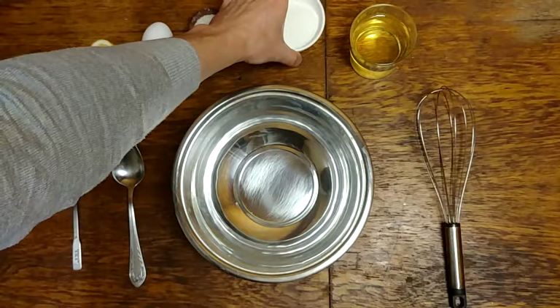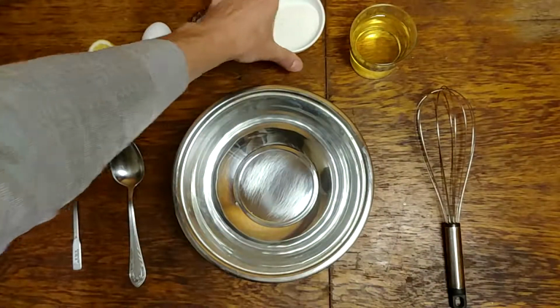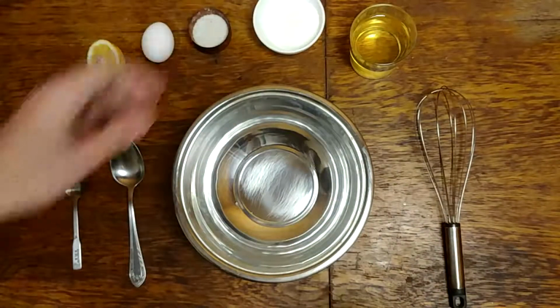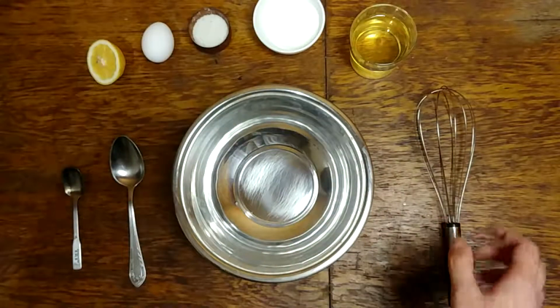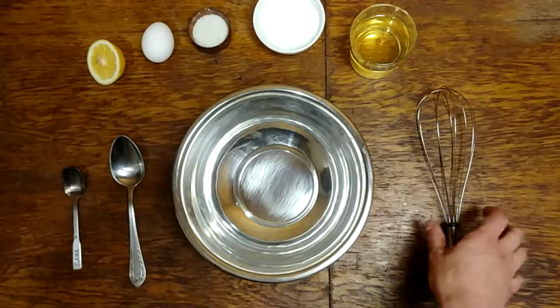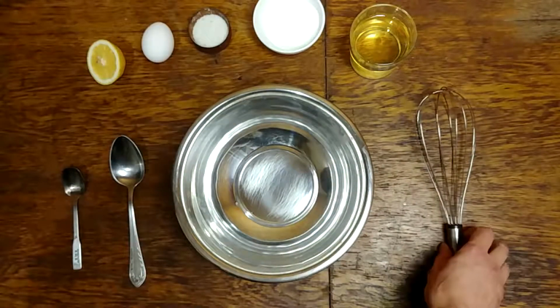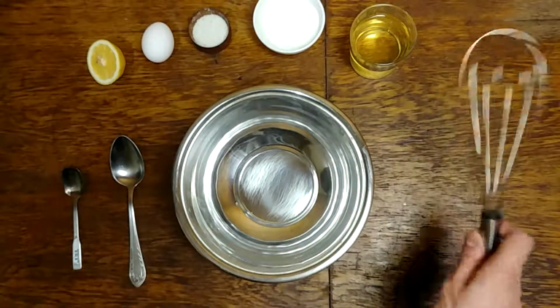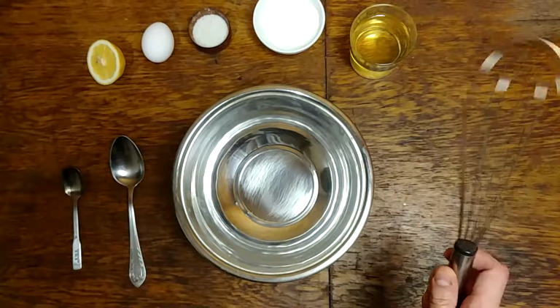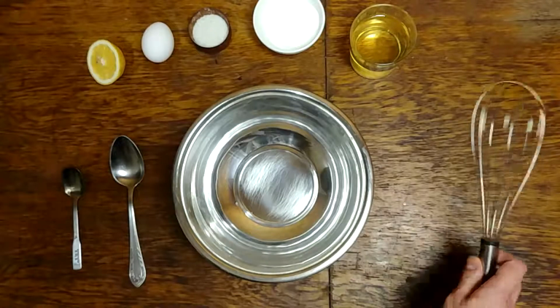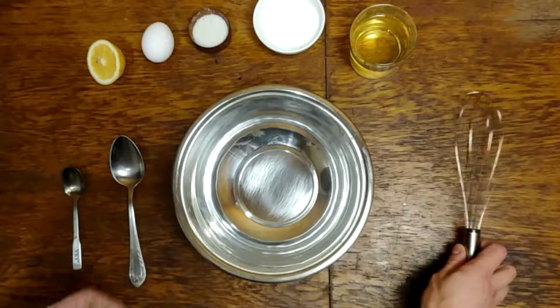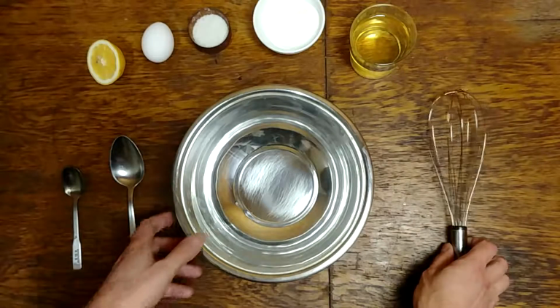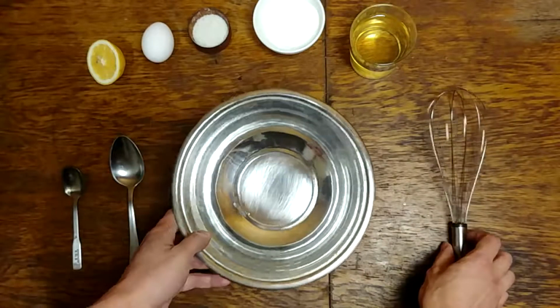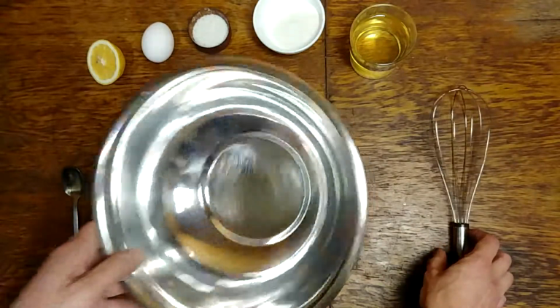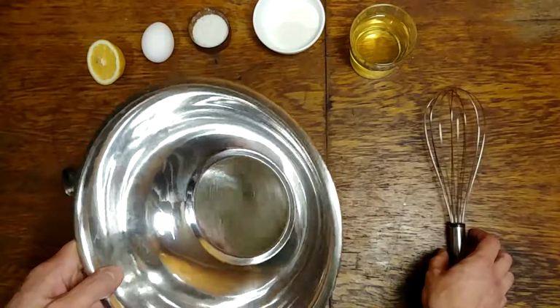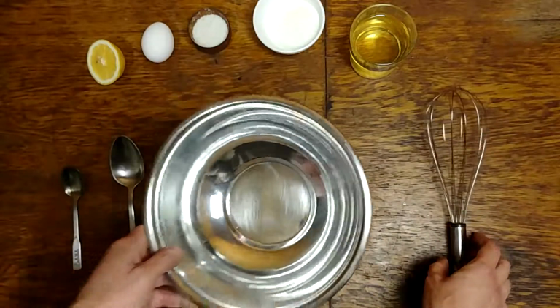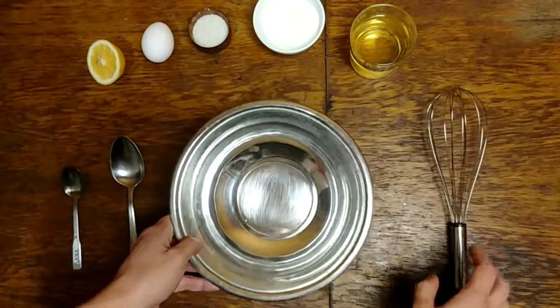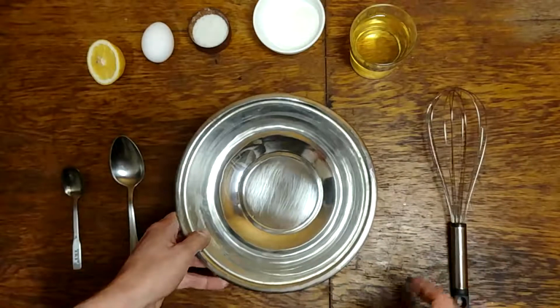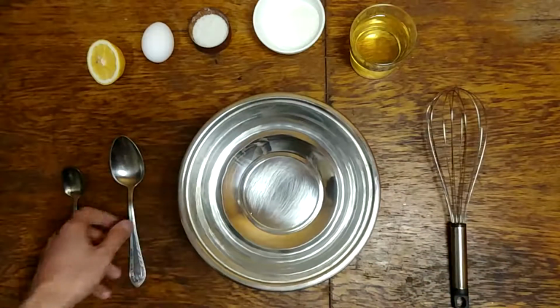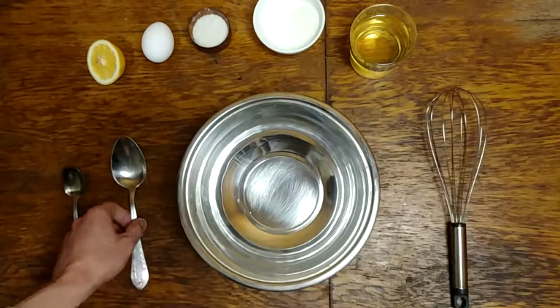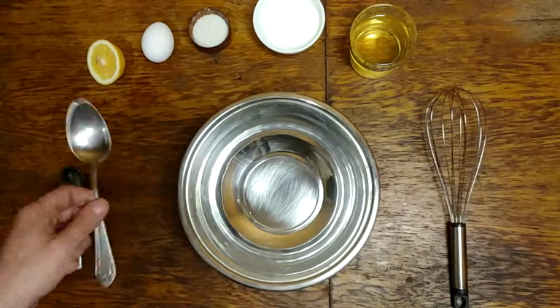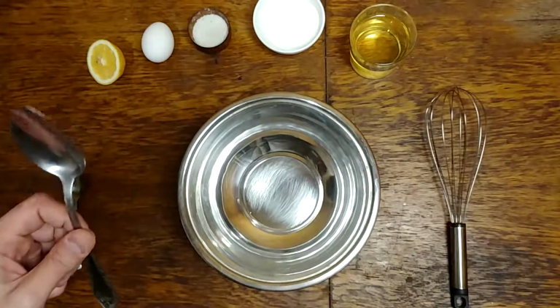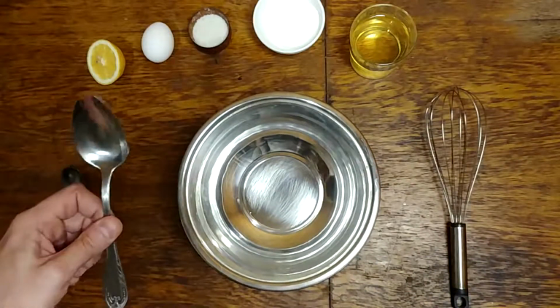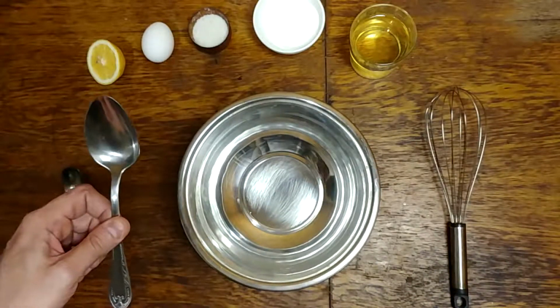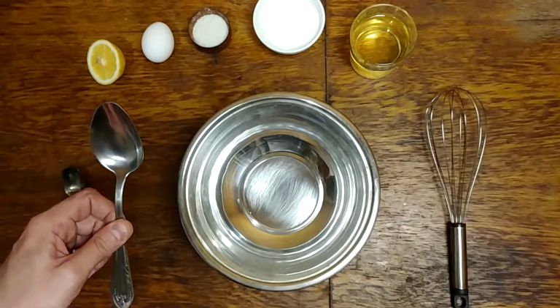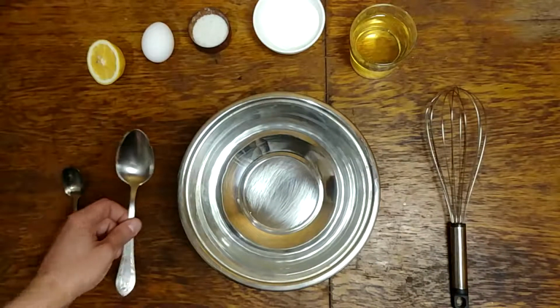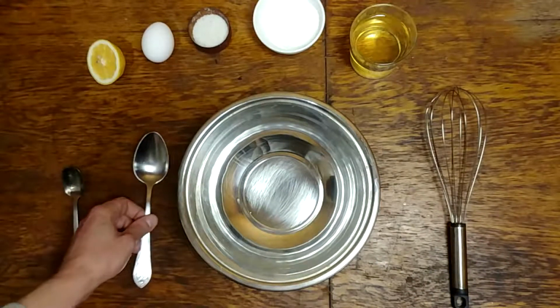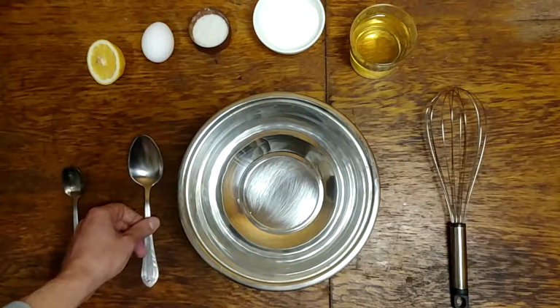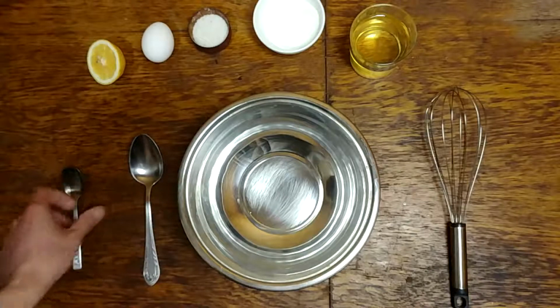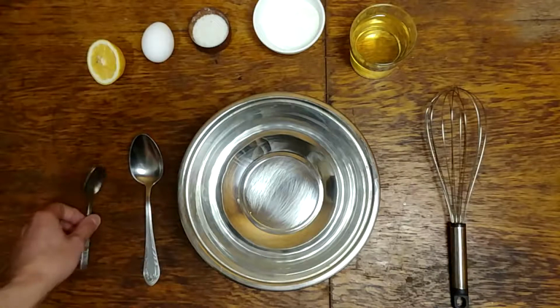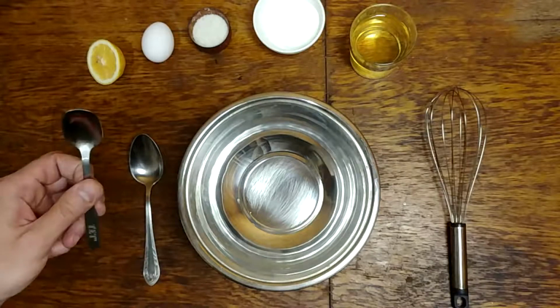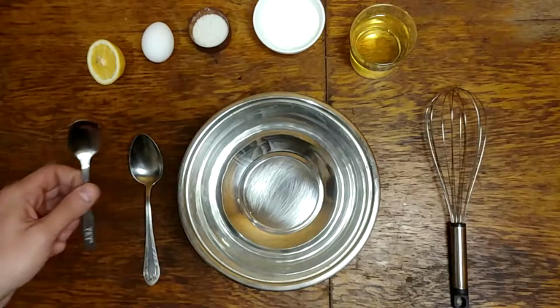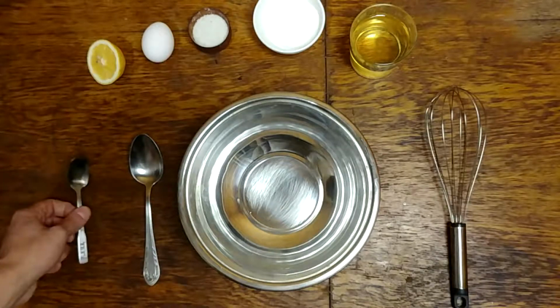Of course, we need a whisk, a mixing bowl, a tablespoon, and a teaspoon.